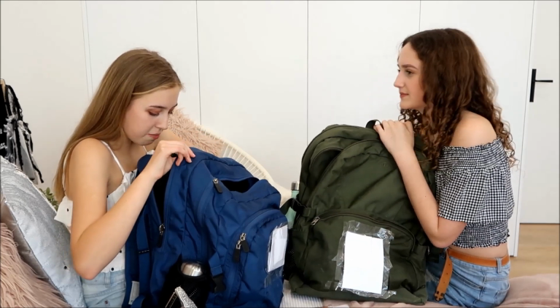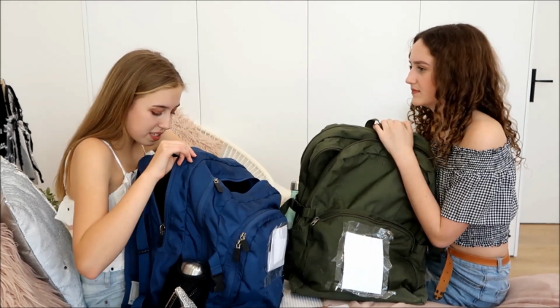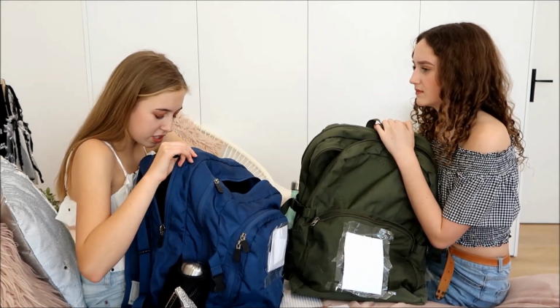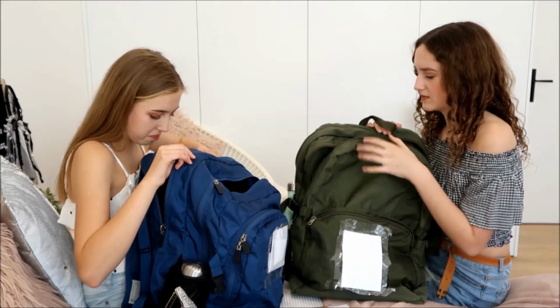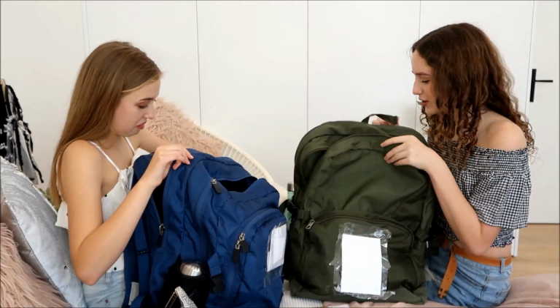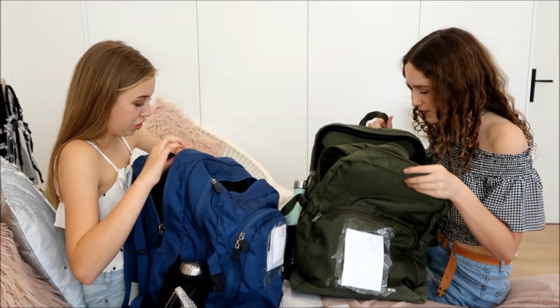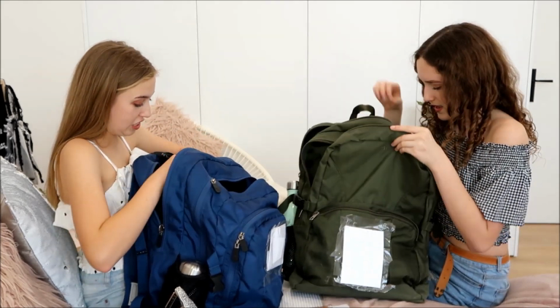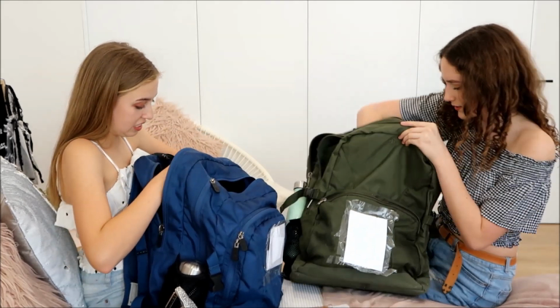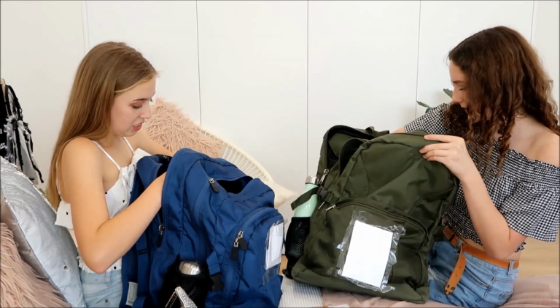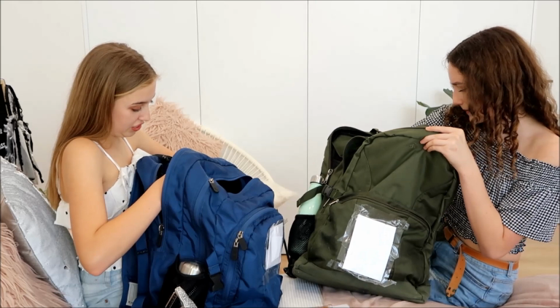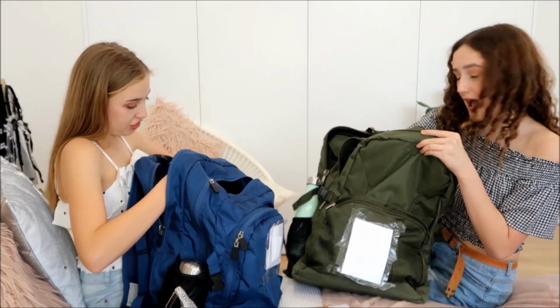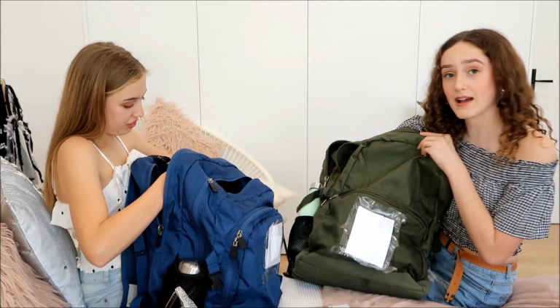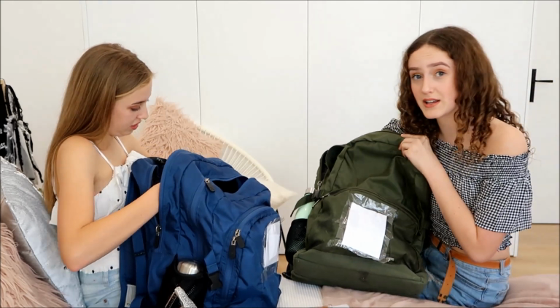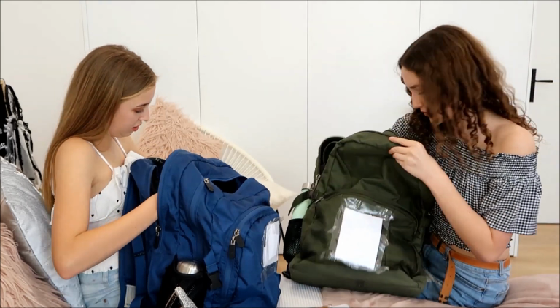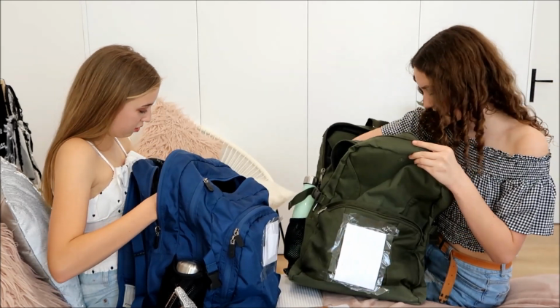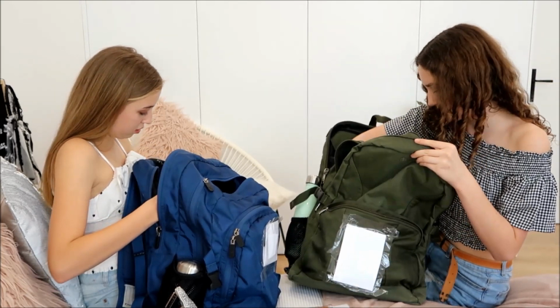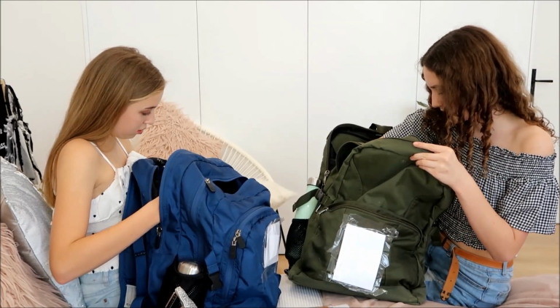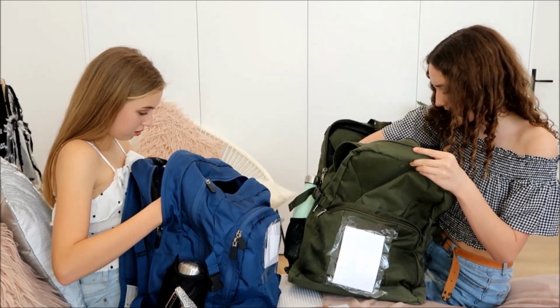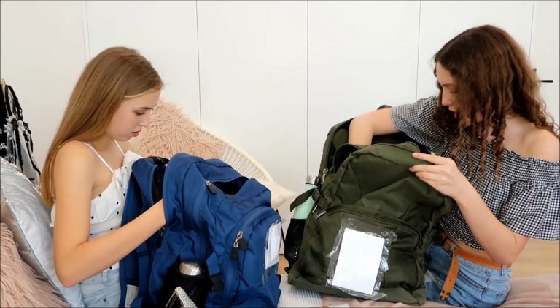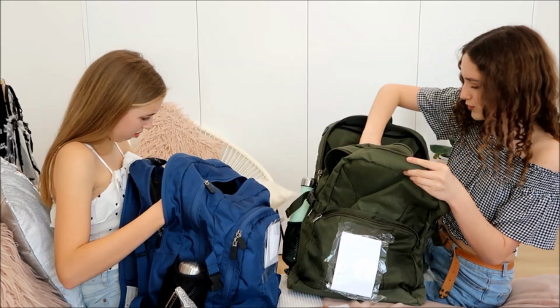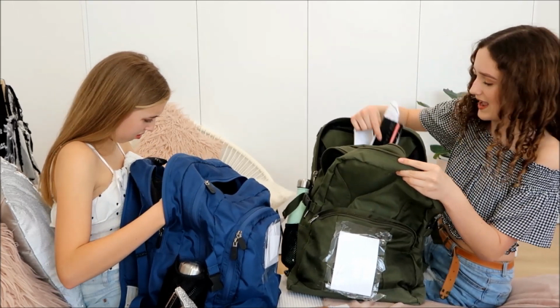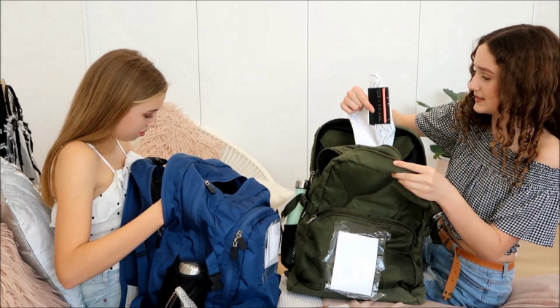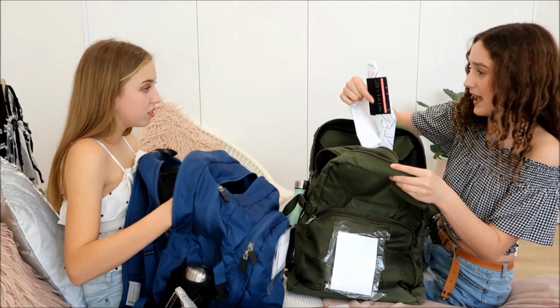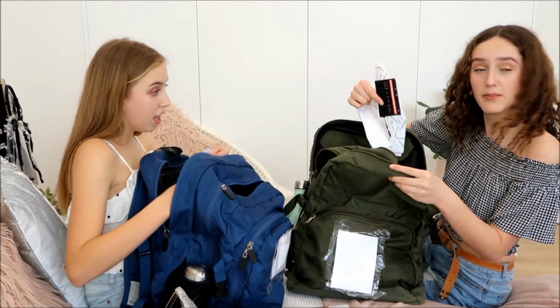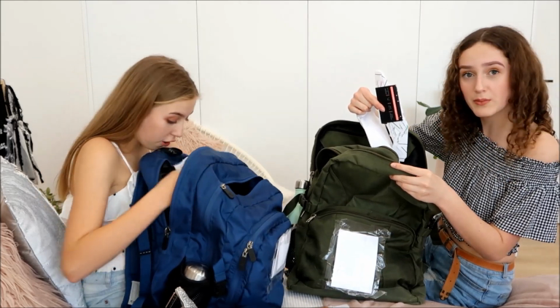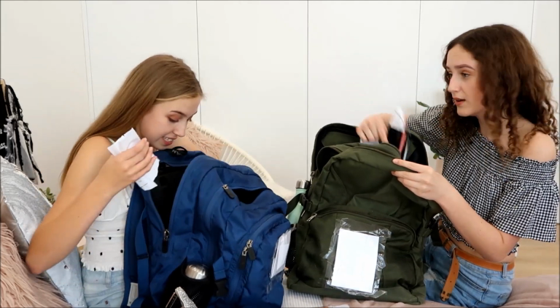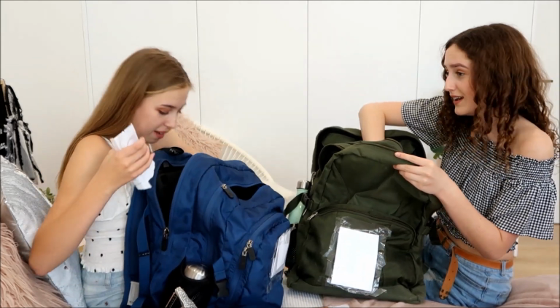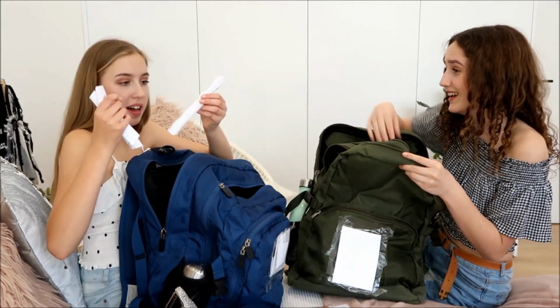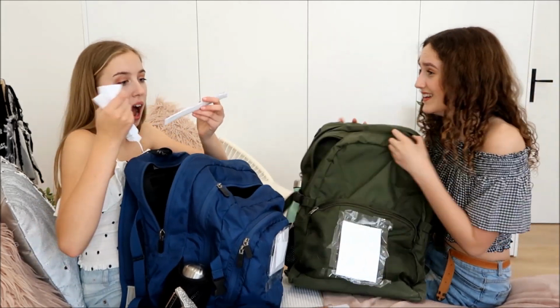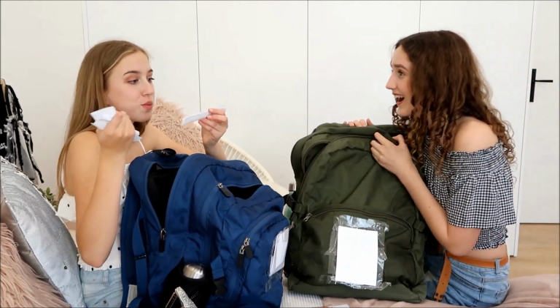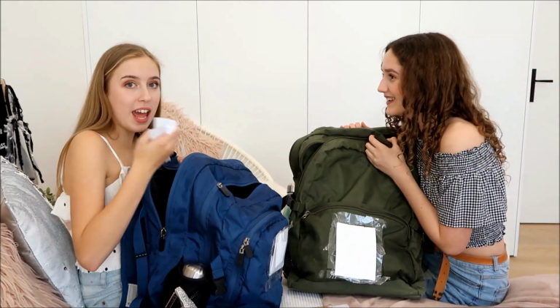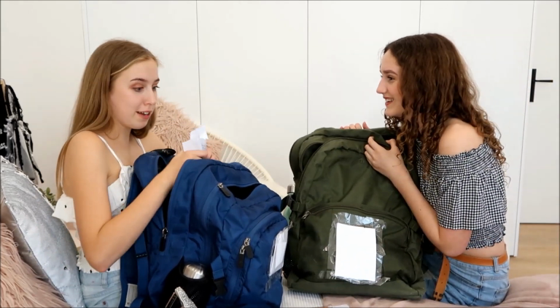I'm gonna get real with you — there are lots of old tests at the bottom of my bag. Same here — I was just reading mine now like, oh no.